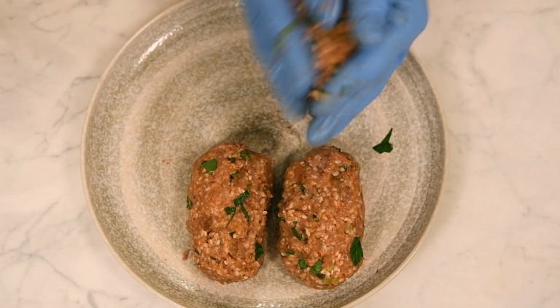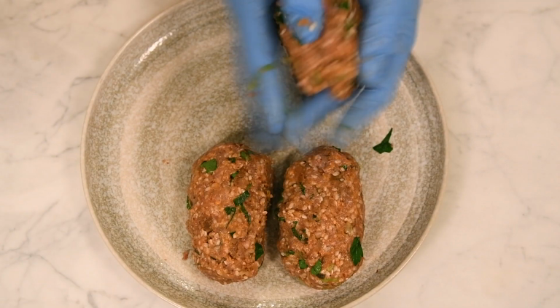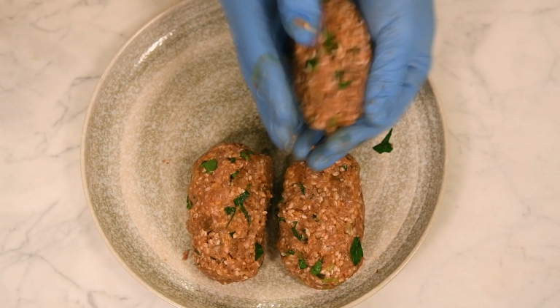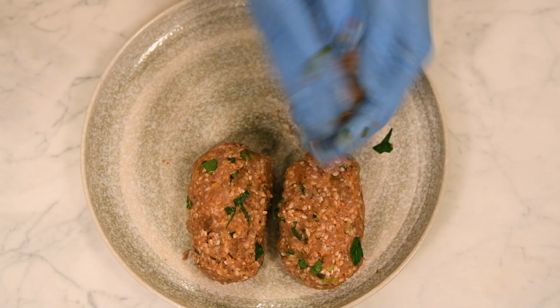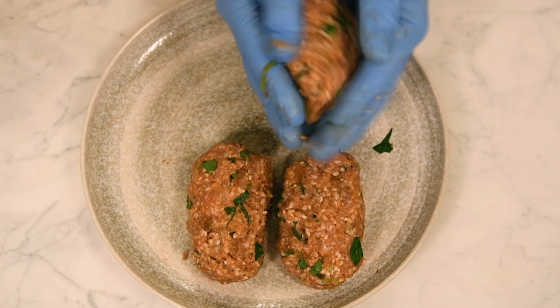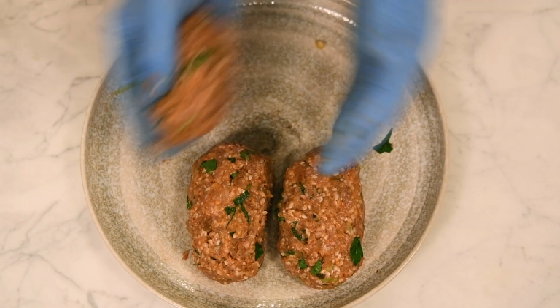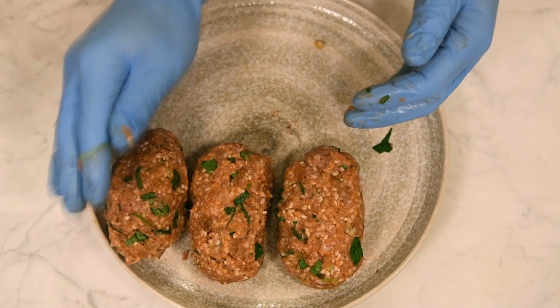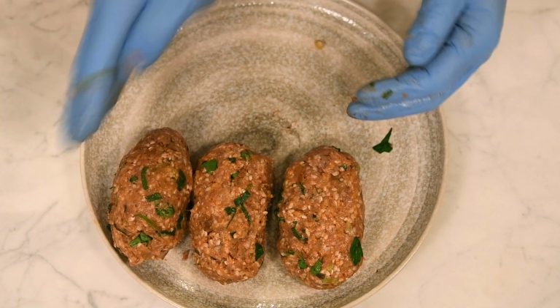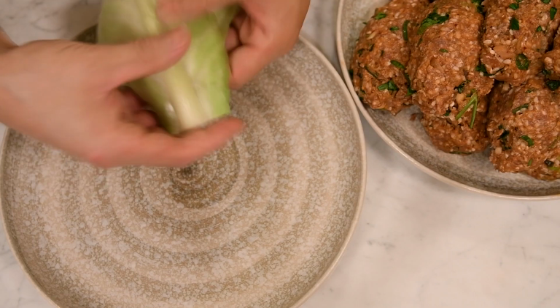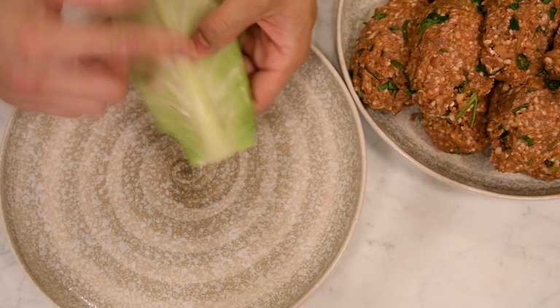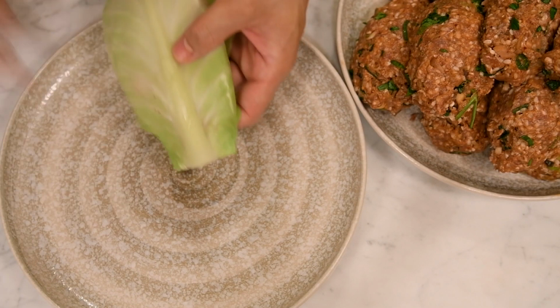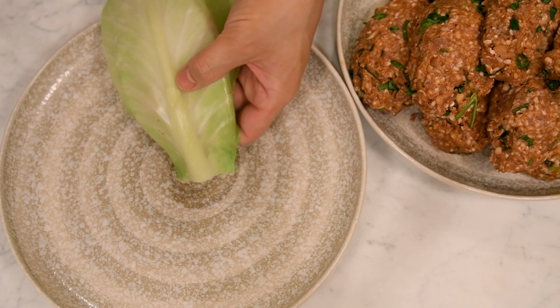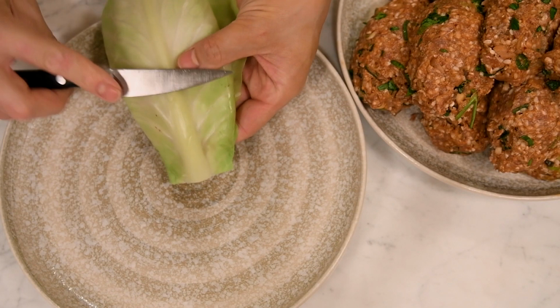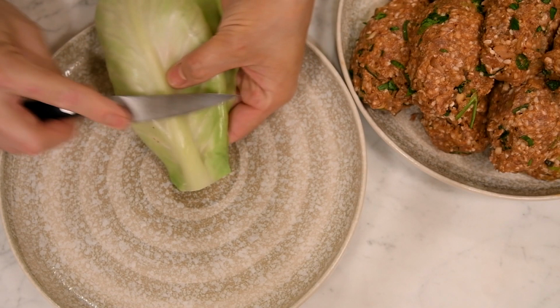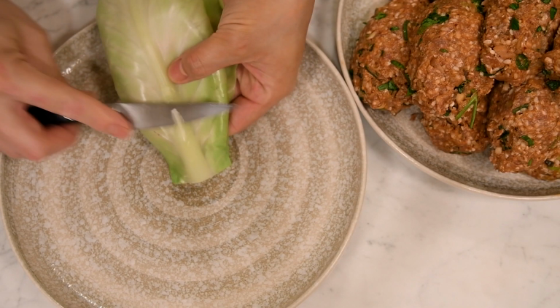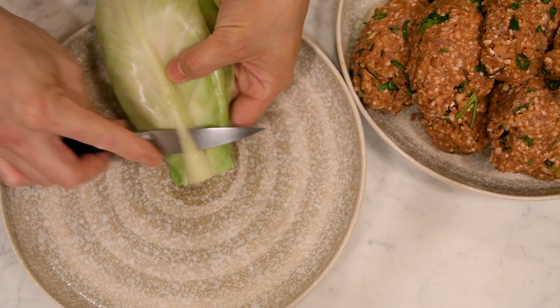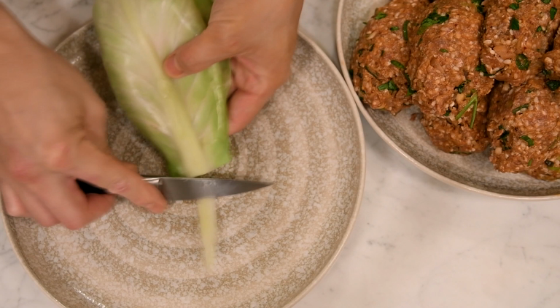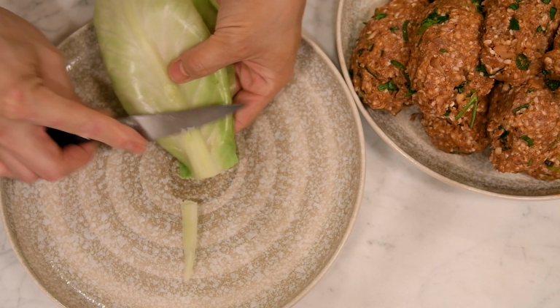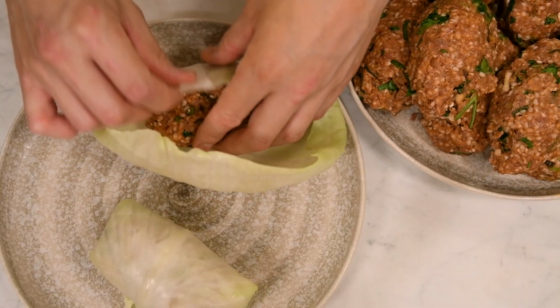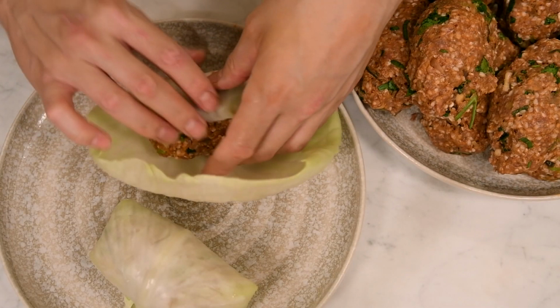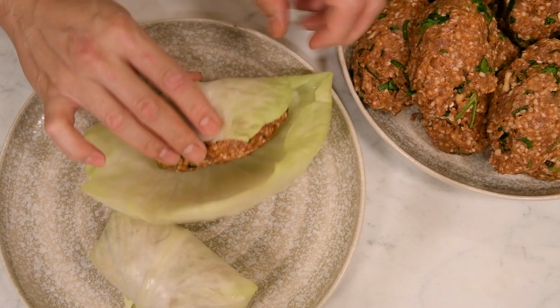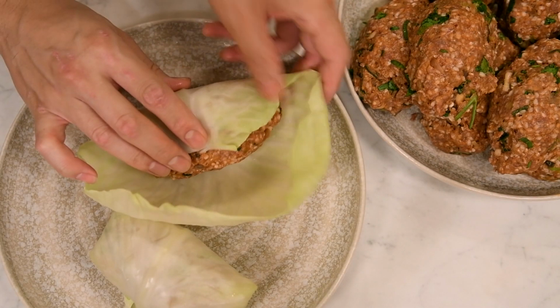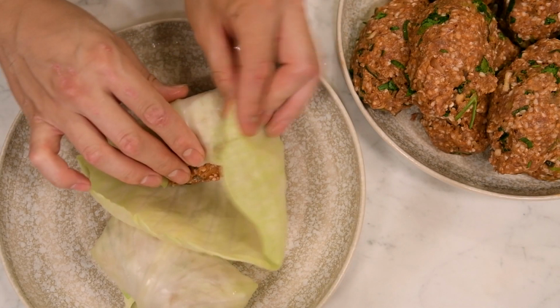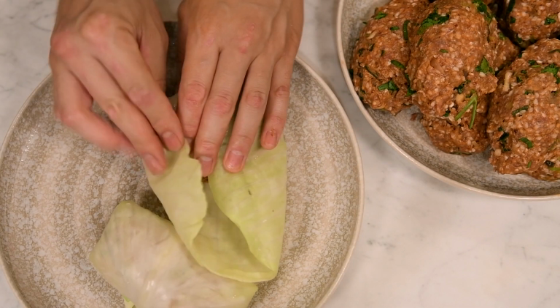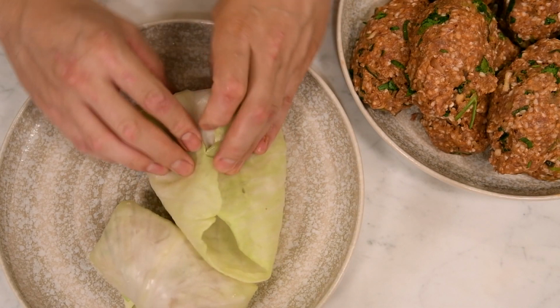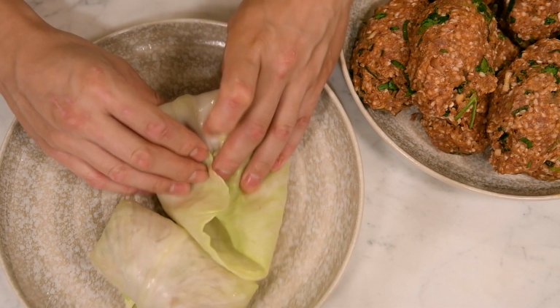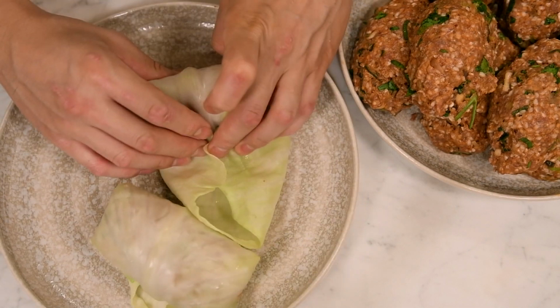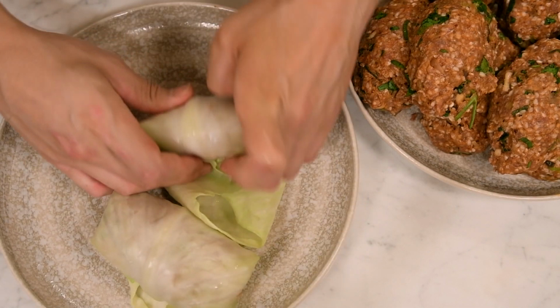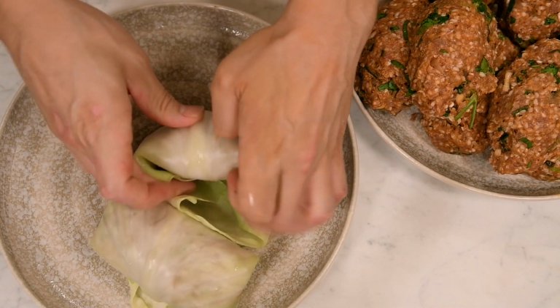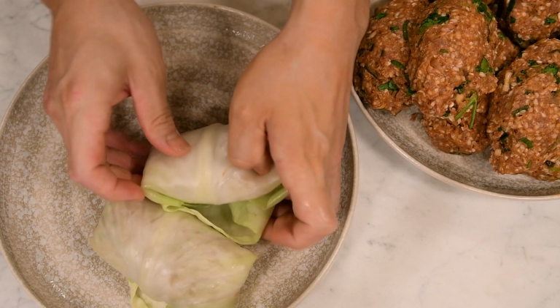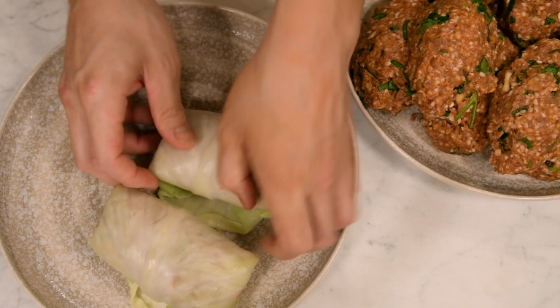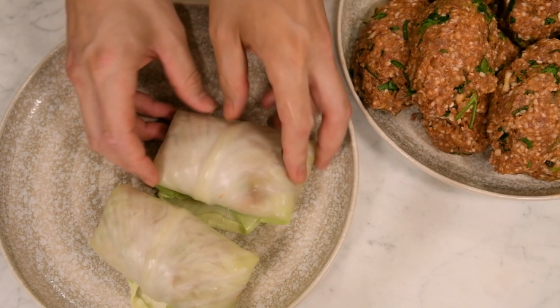Divide the lamb stuffing evenly and form into small loaves. Shave the rib at the base of the leaf using a paring knife so that it rolls evenly. Wrap each loaf in a large cabbage leaf, tucking in the sides. Be sure not to roll too tightly as they will expand once cooked.